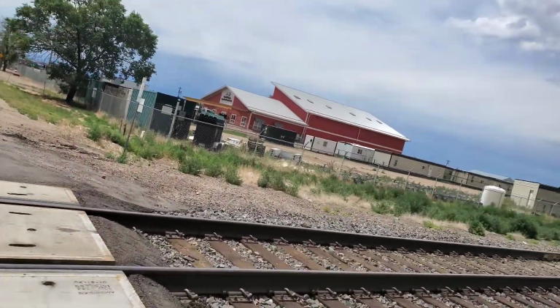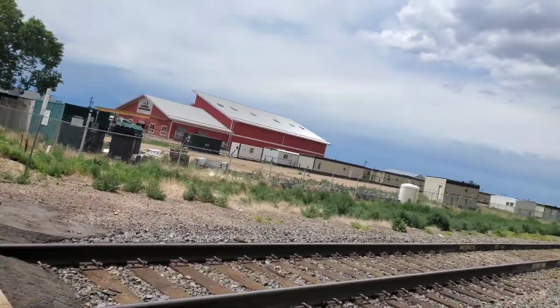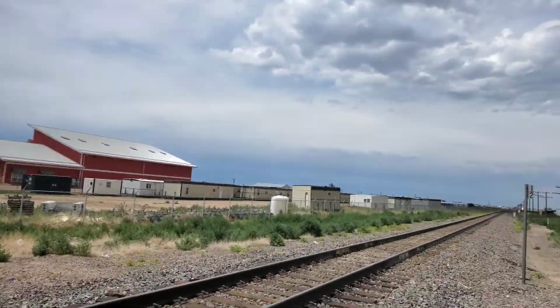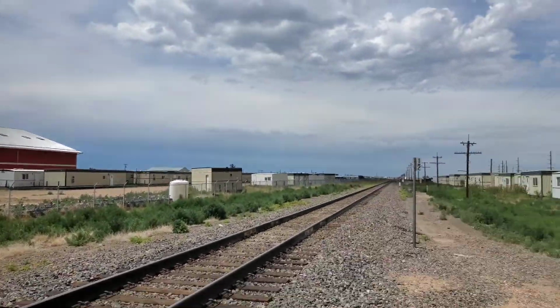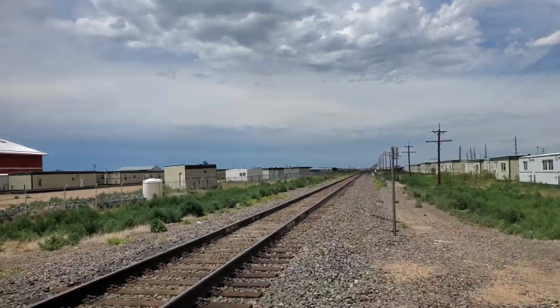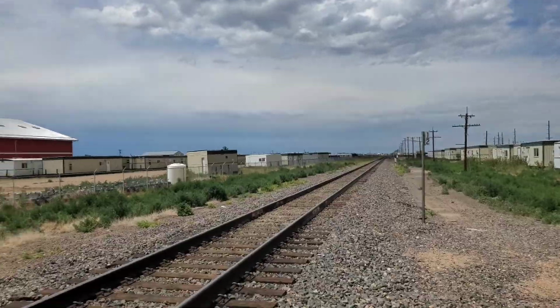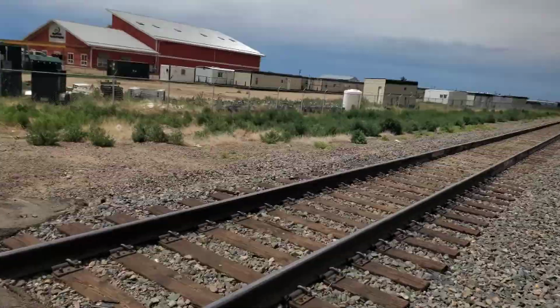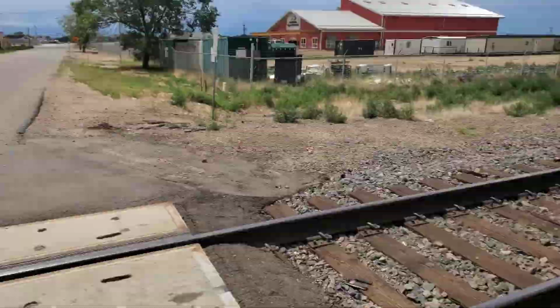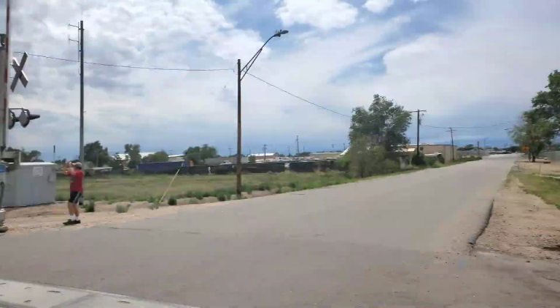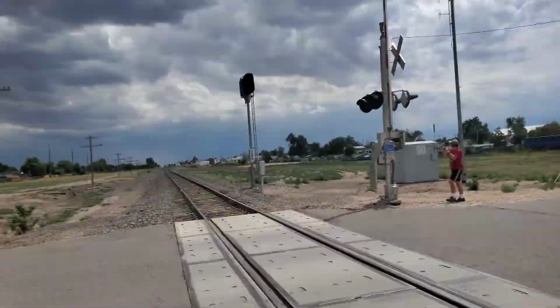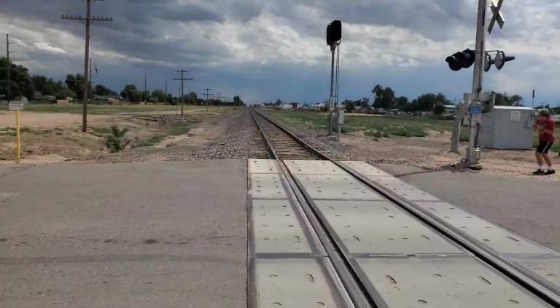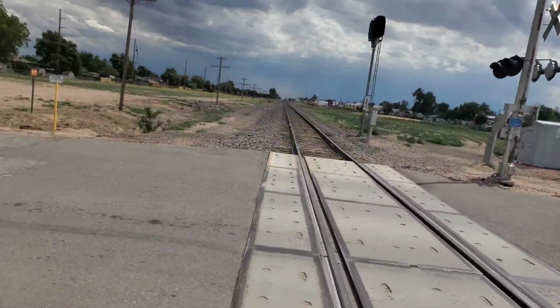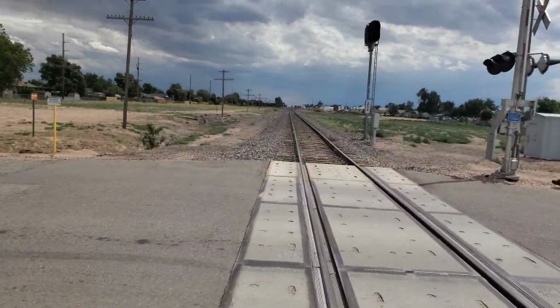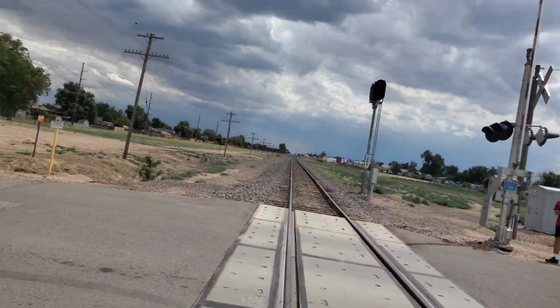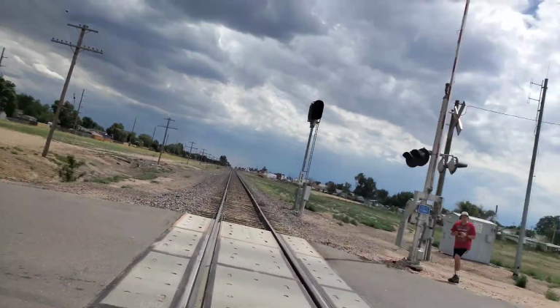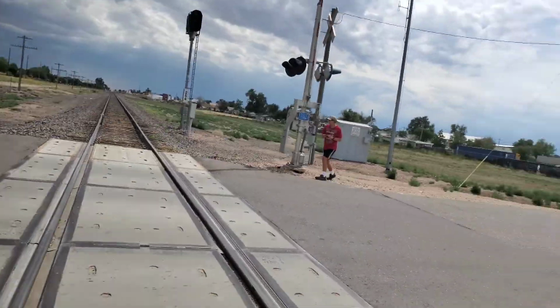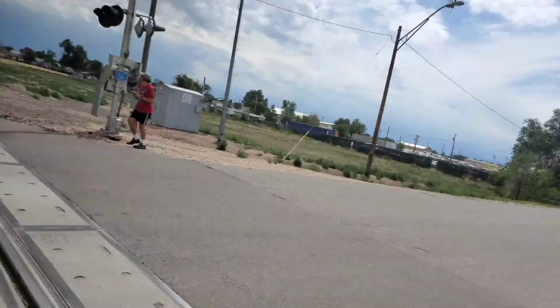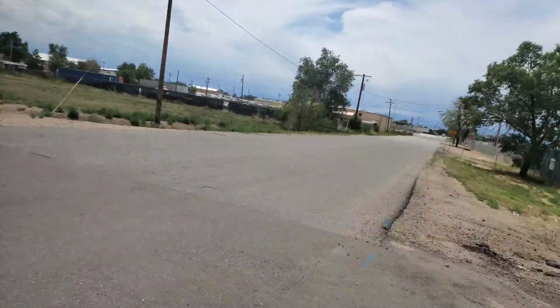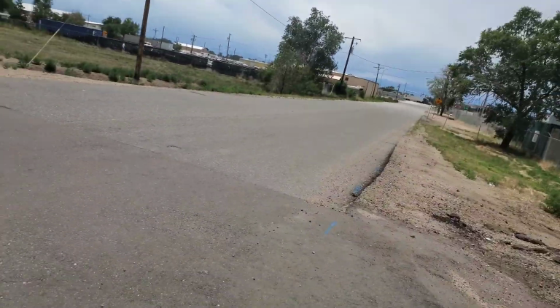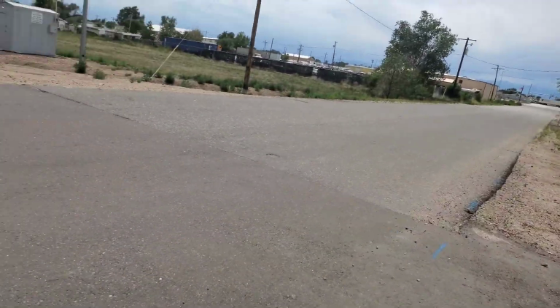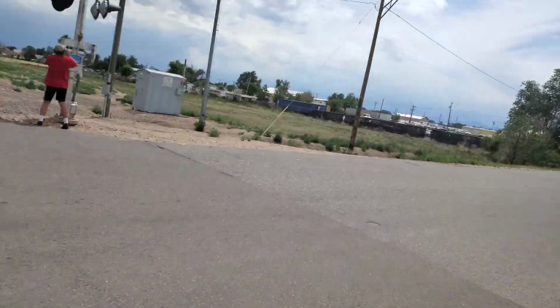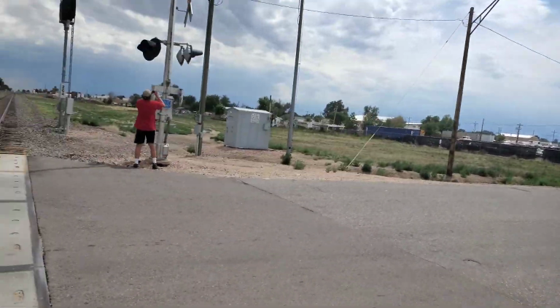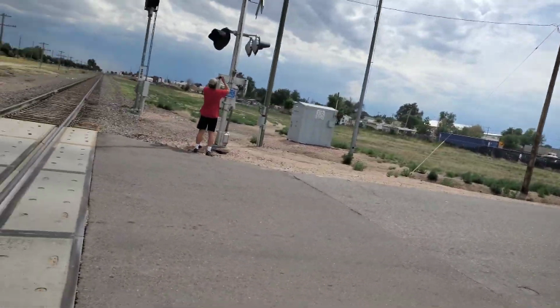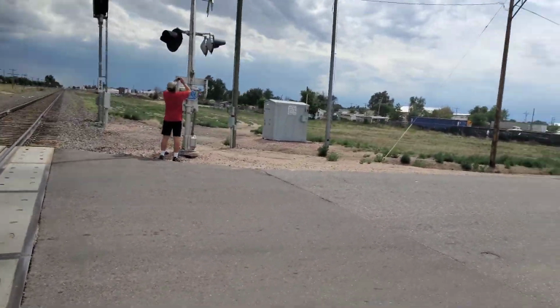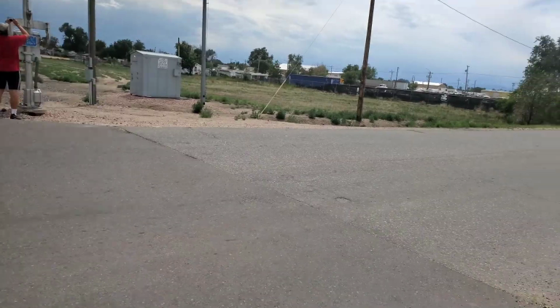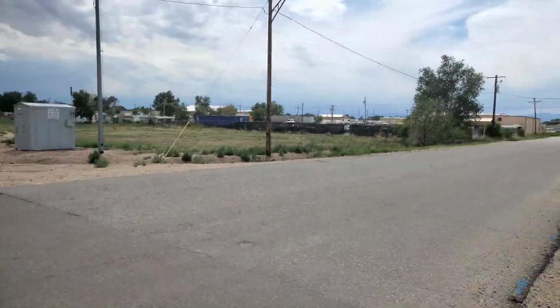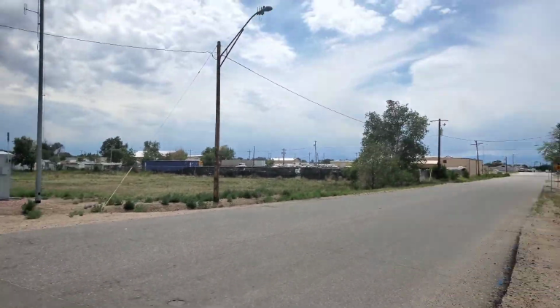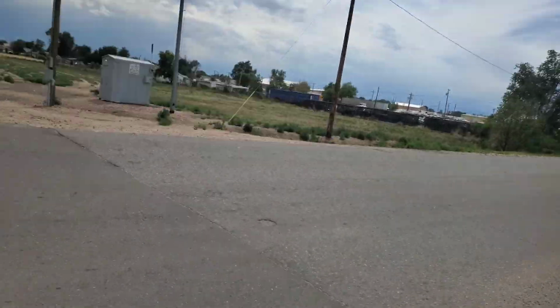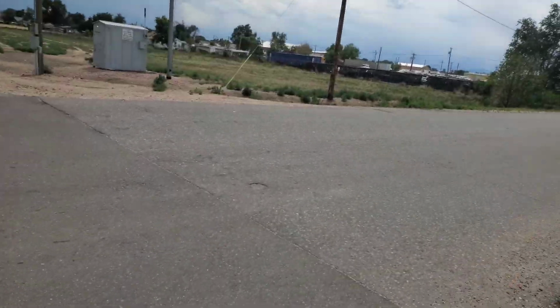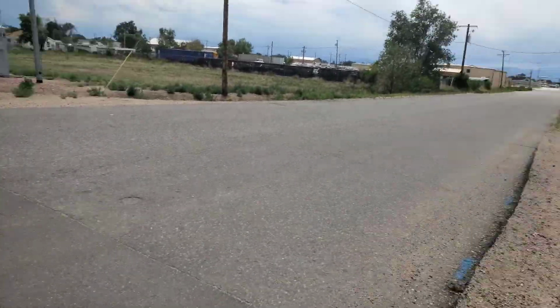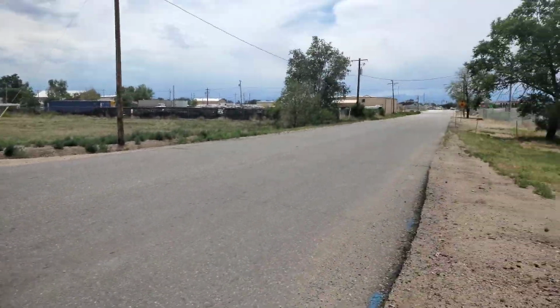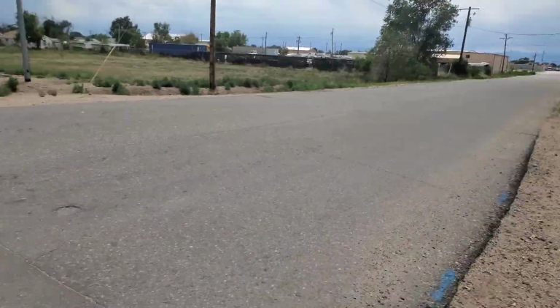Over here leads towards Greeley, over here leads towards Brighton, and over here we've got the other signal. I'll get the dot tag when we get over there too.